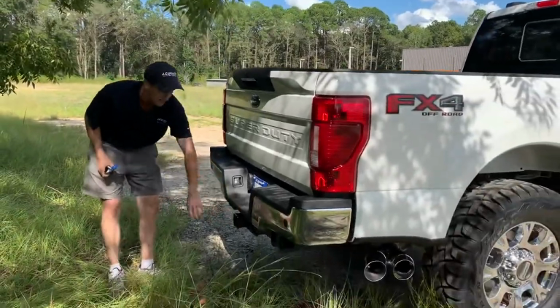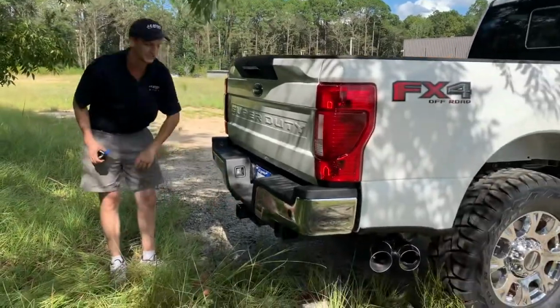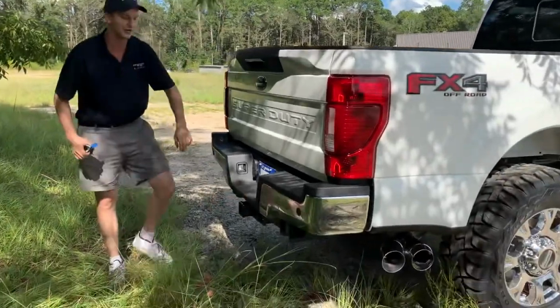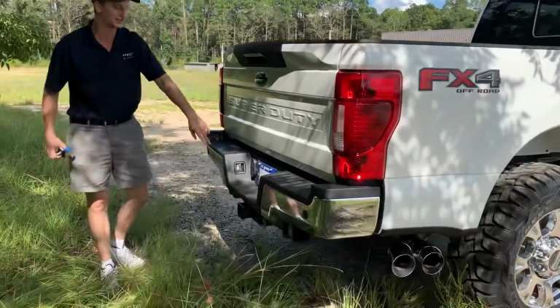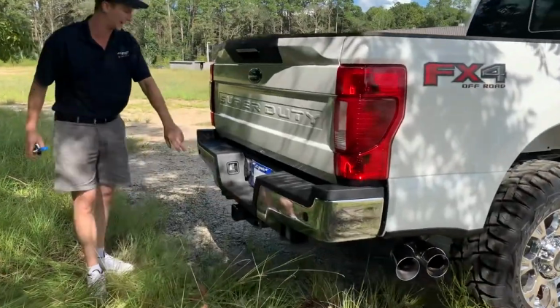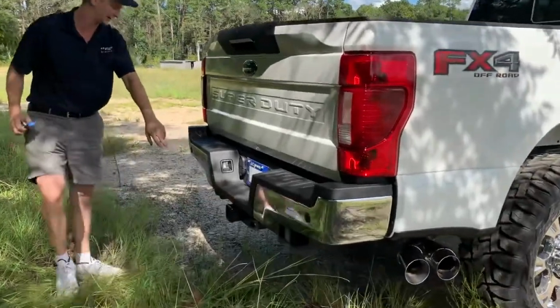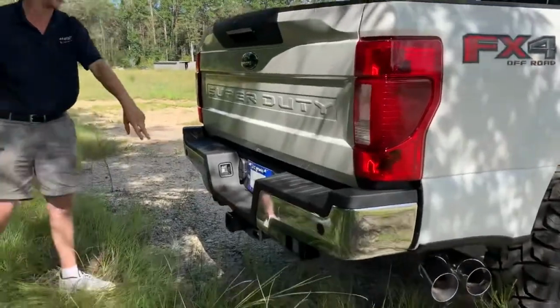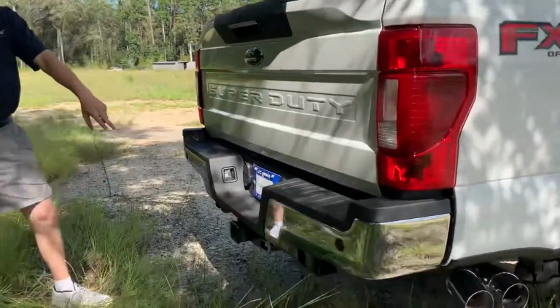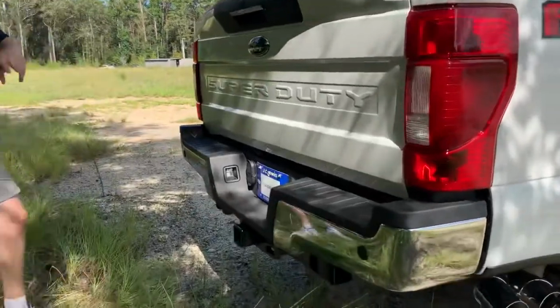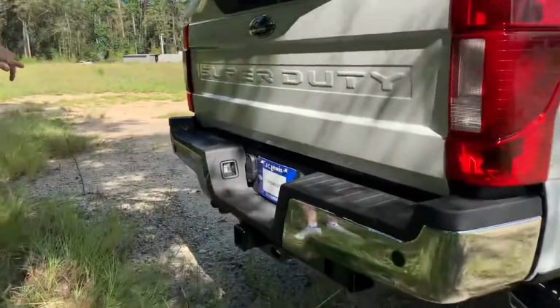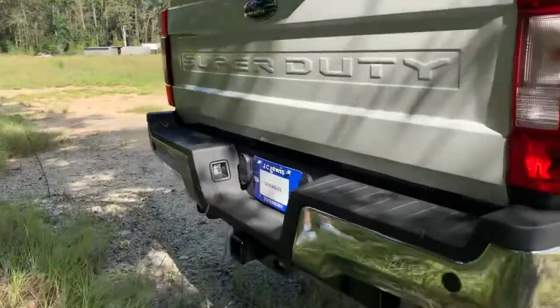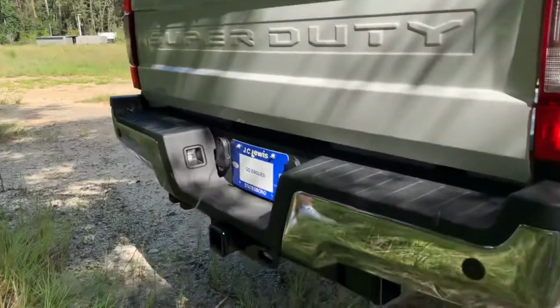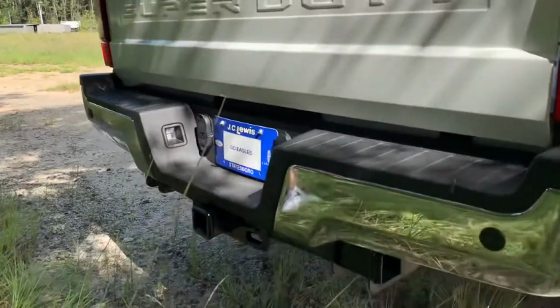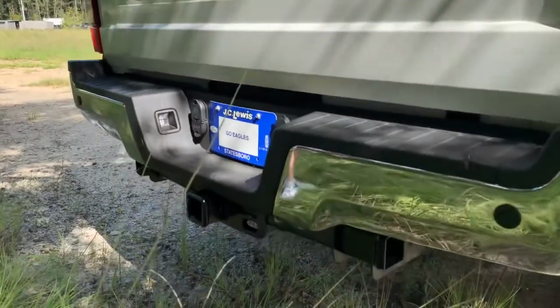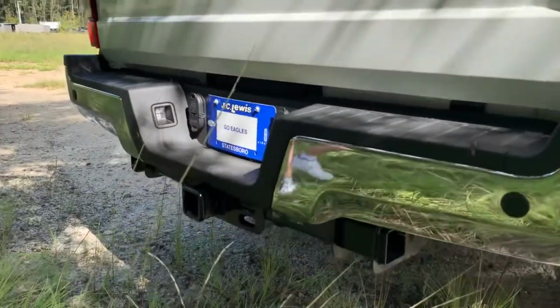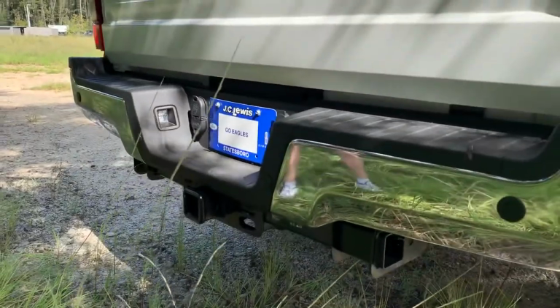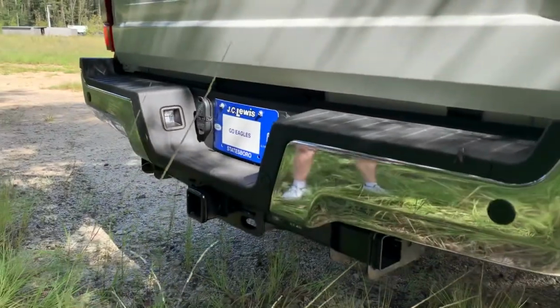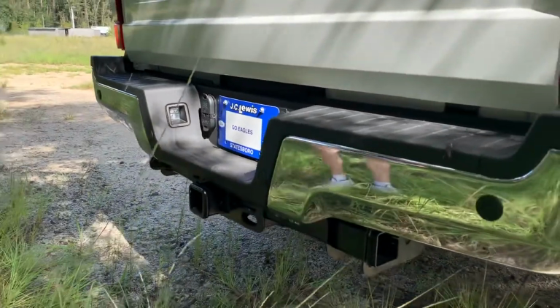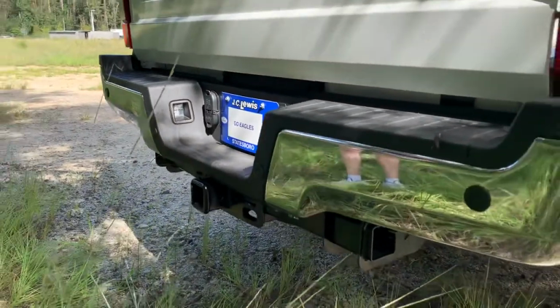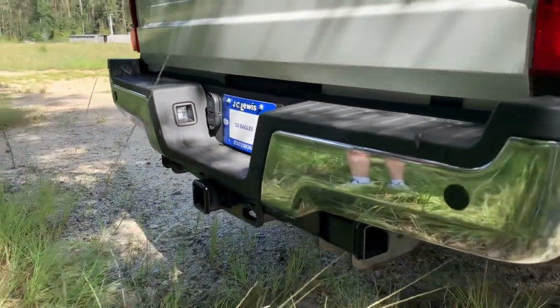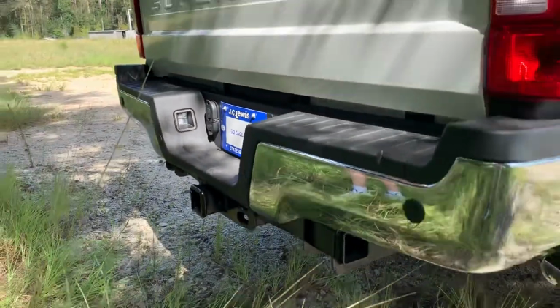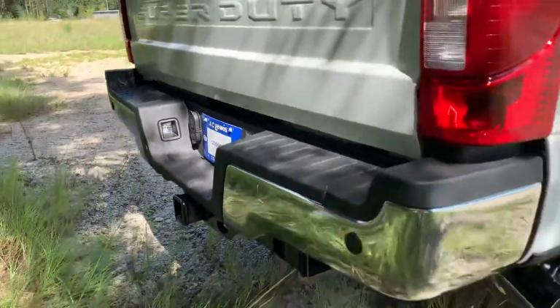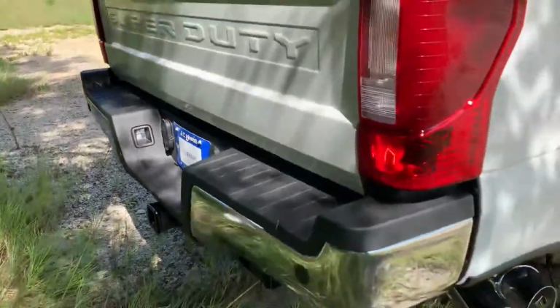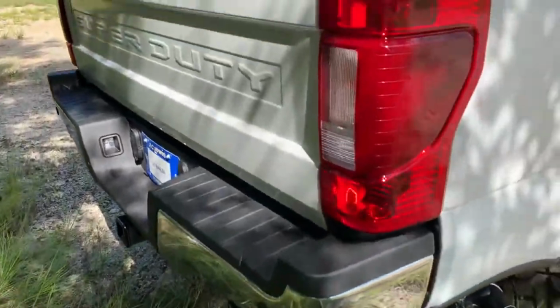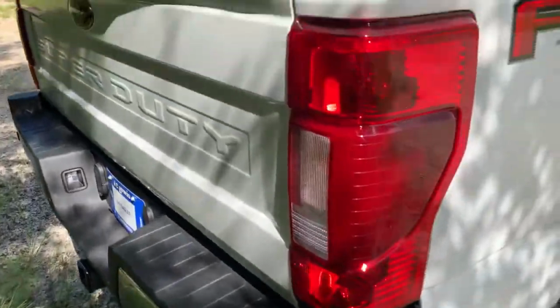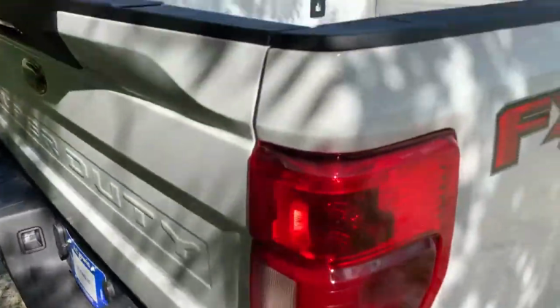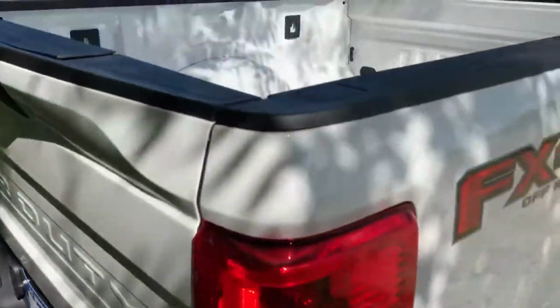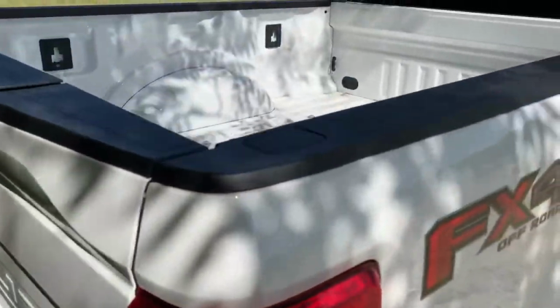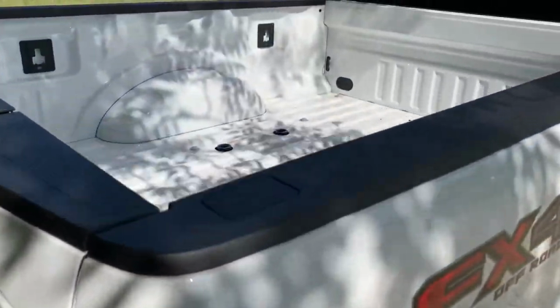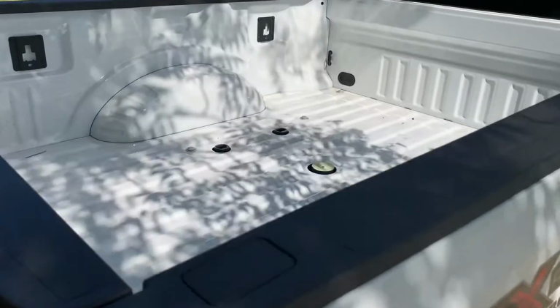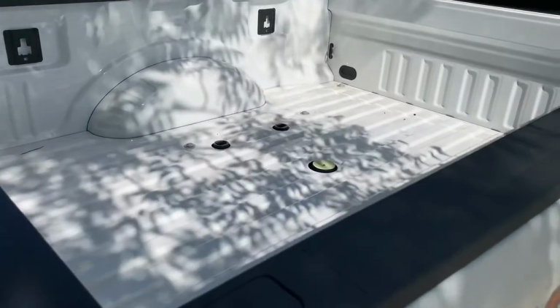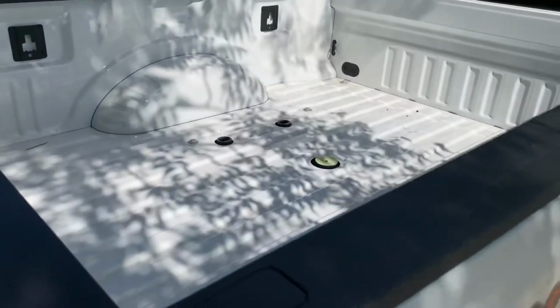The bigger tow hitch right here so that we can tow. This also has the fifth wheel prep package for fifth wheel towing, as well as reverse sensors.